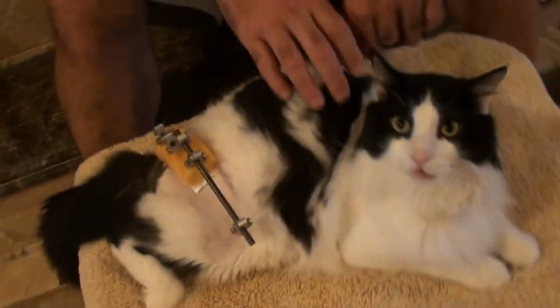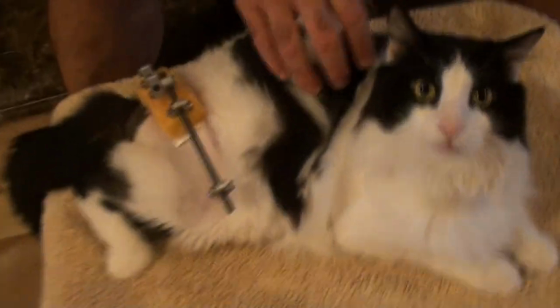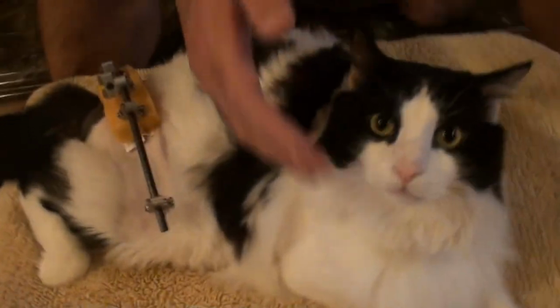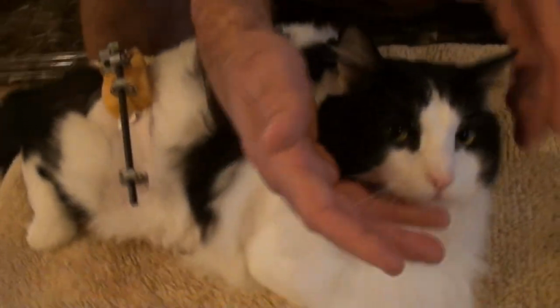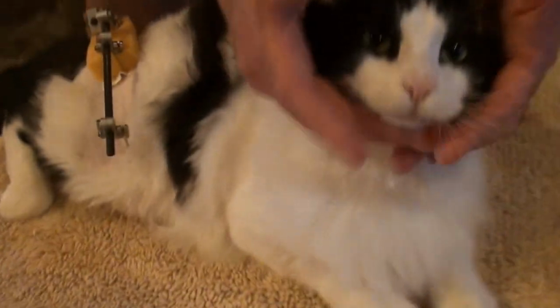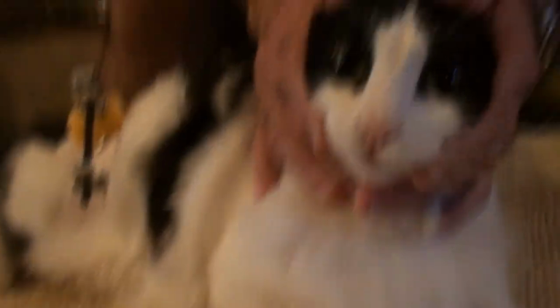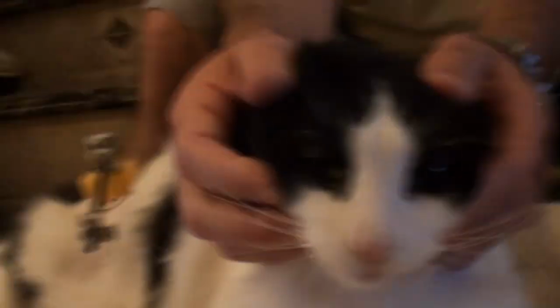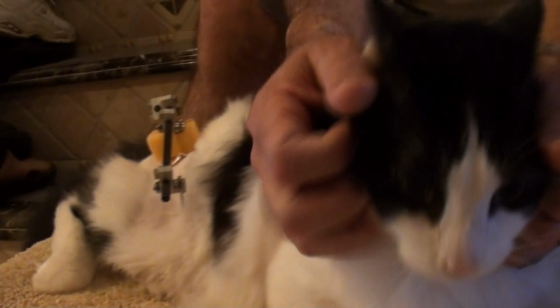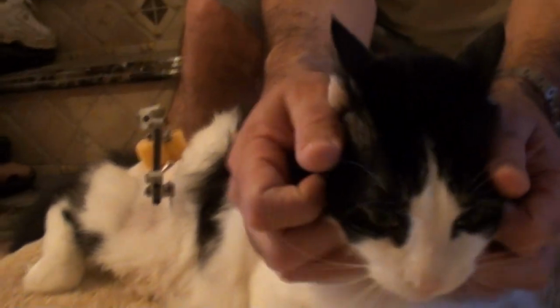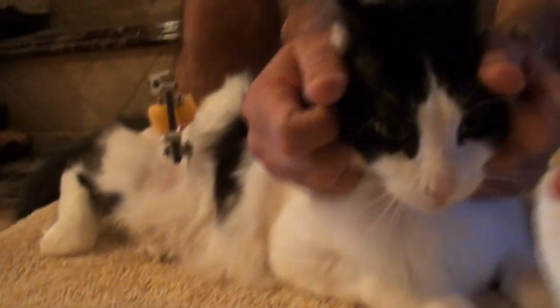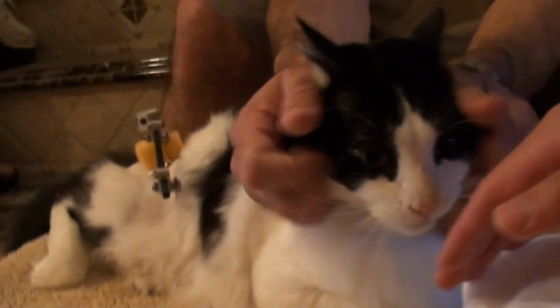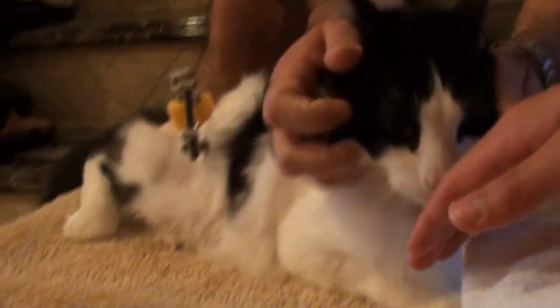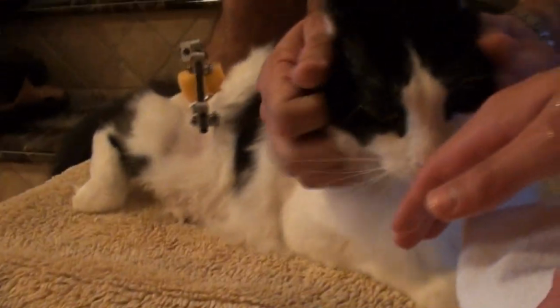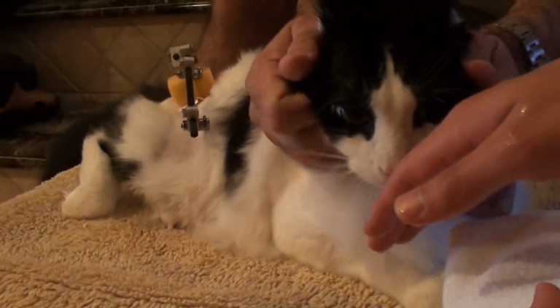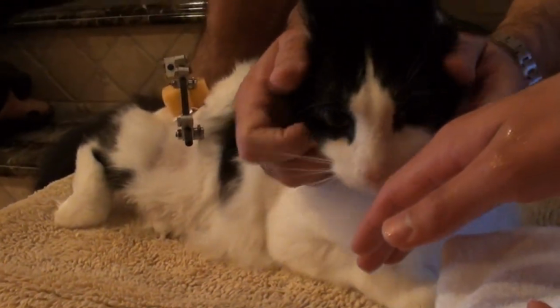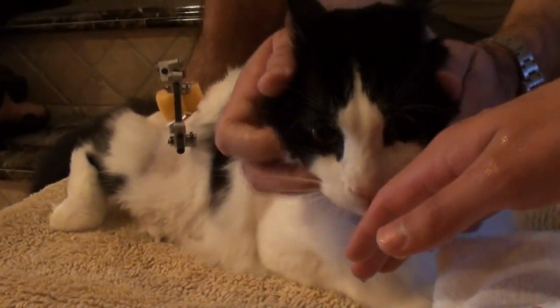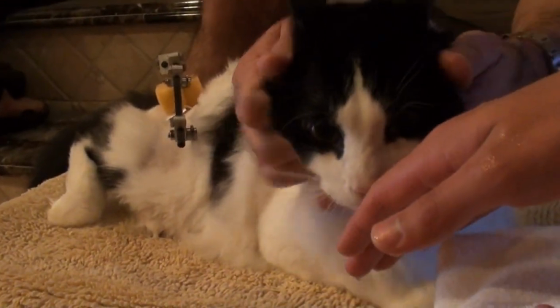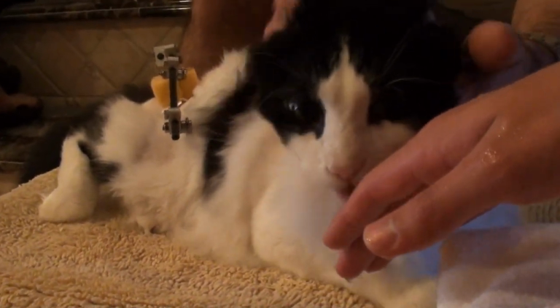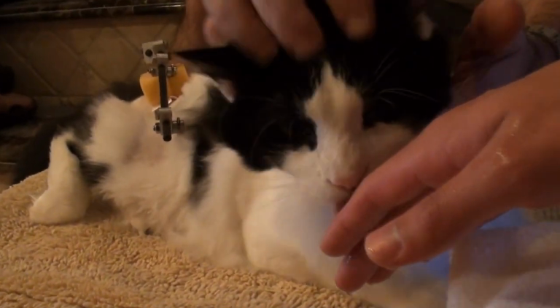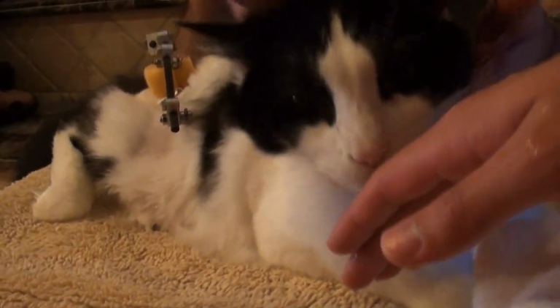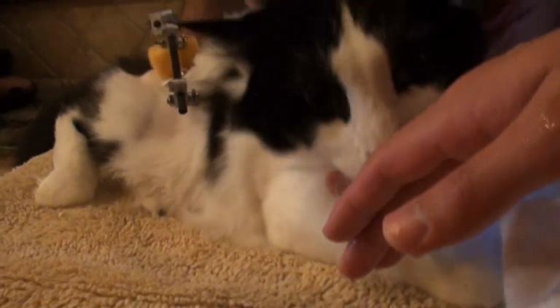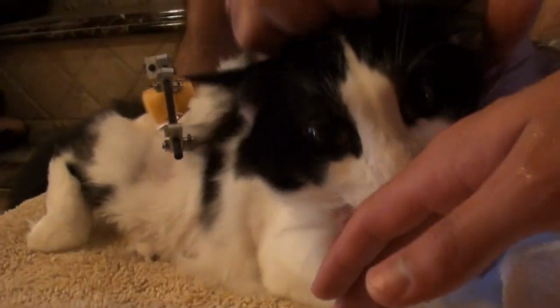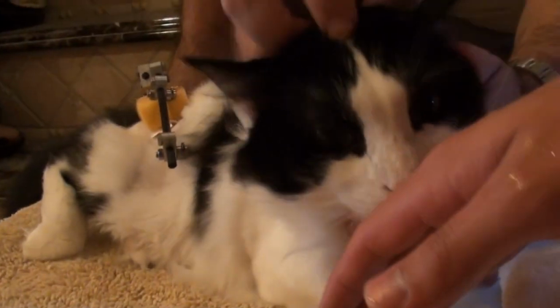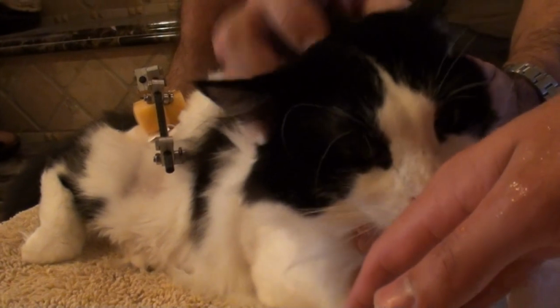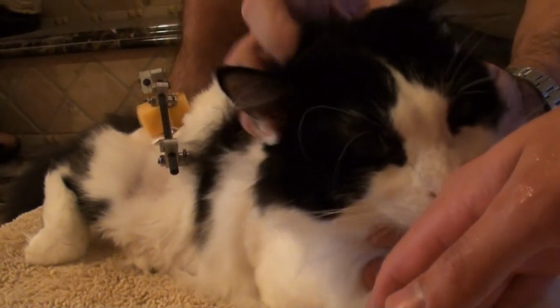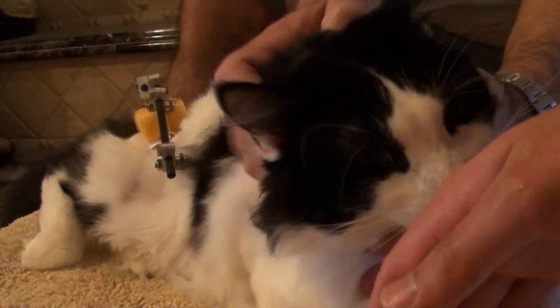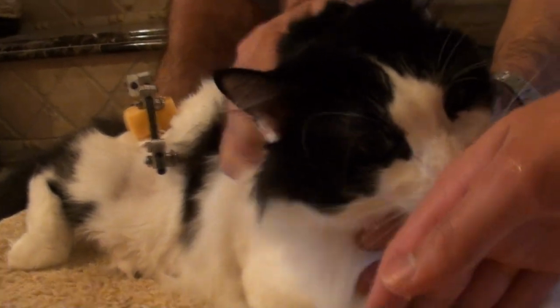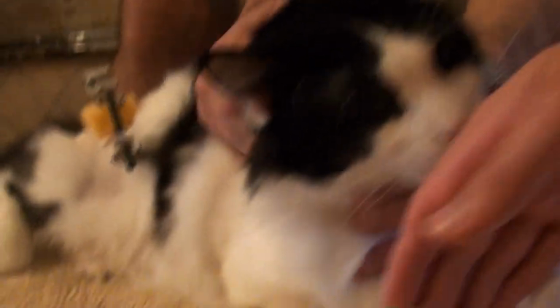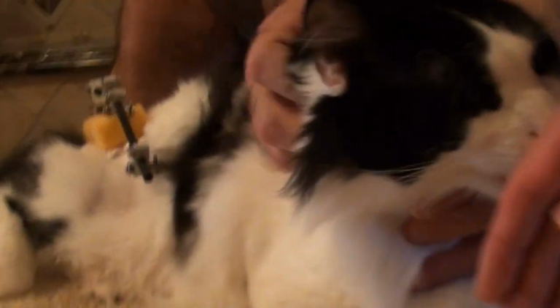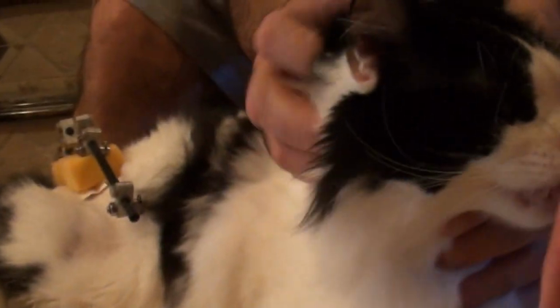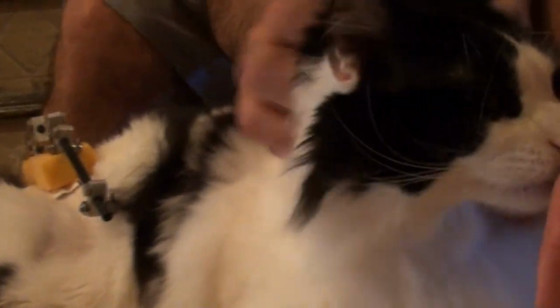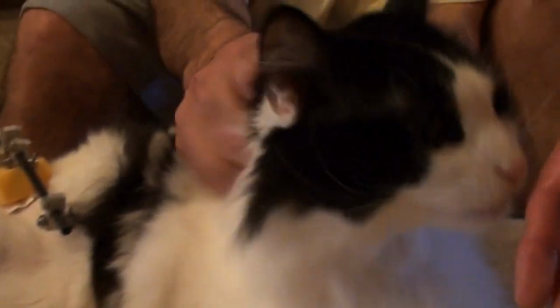He's got another whole month left with this thing in there.